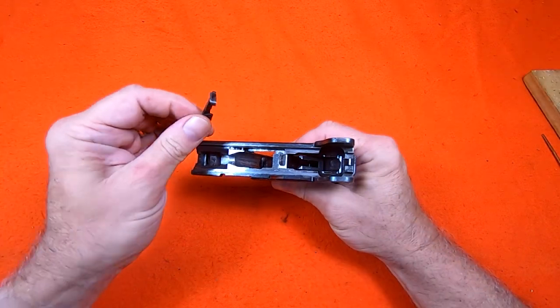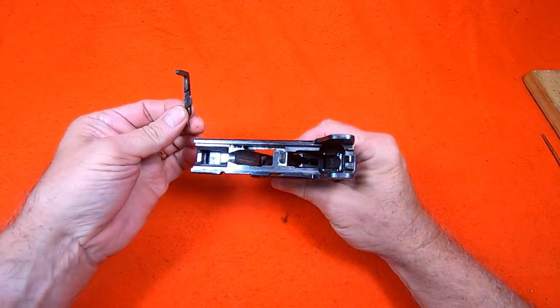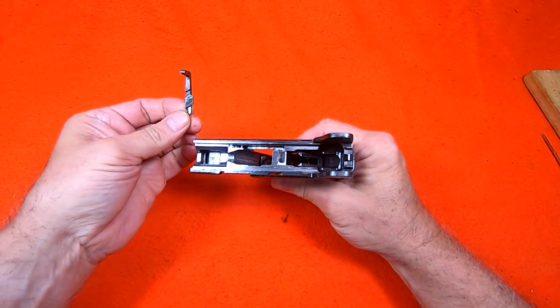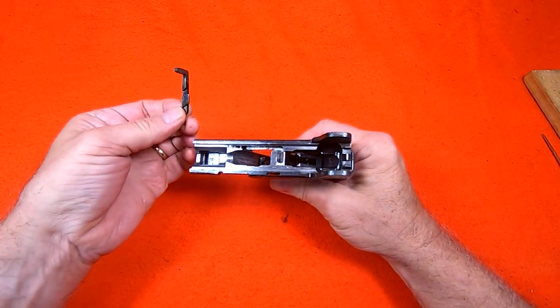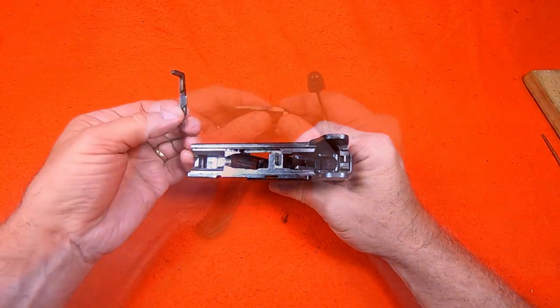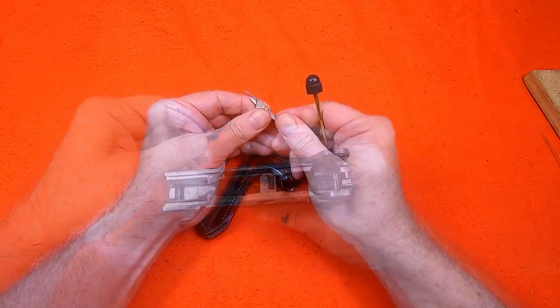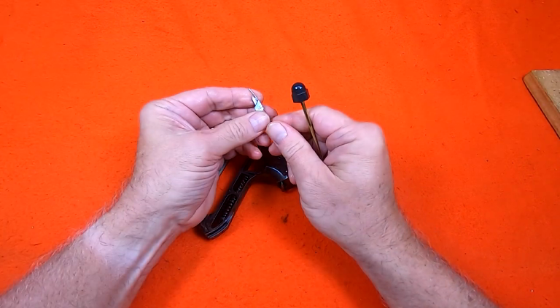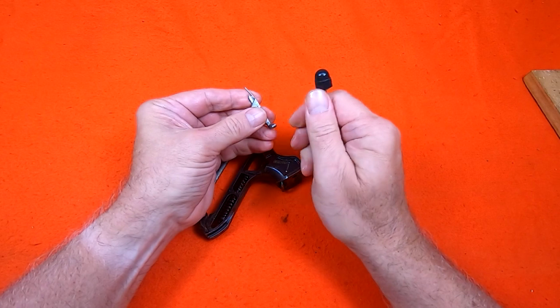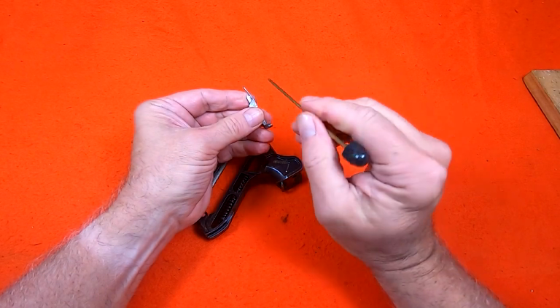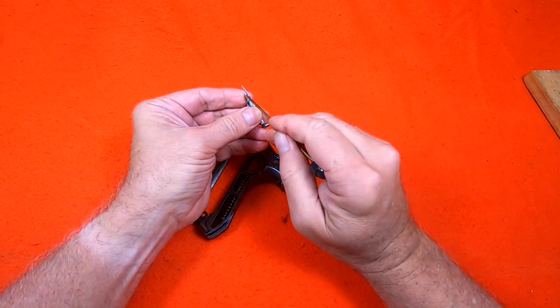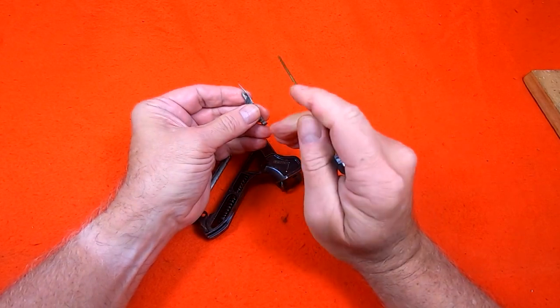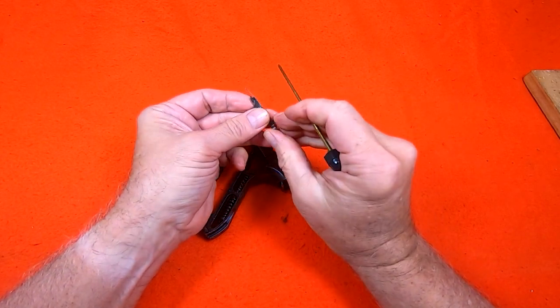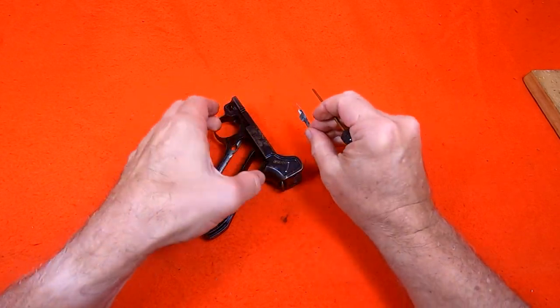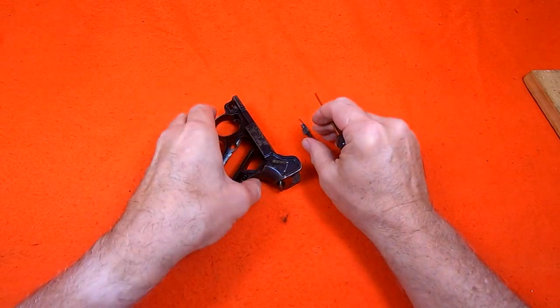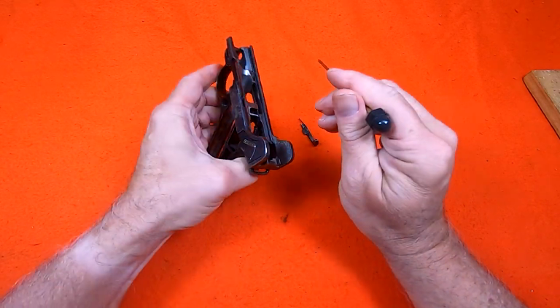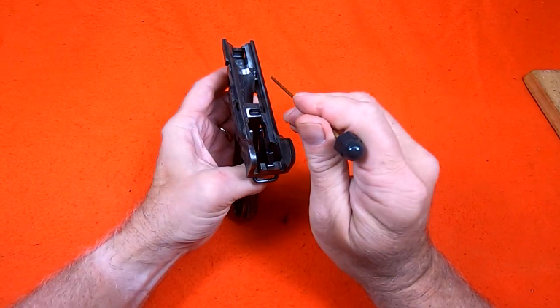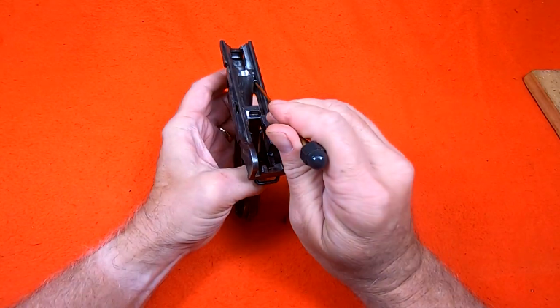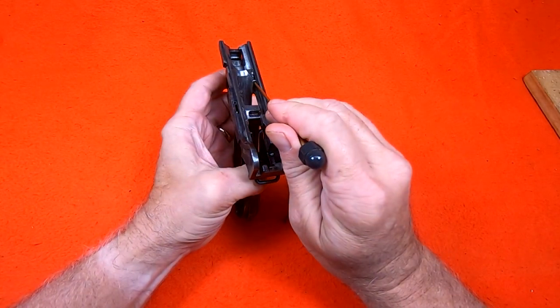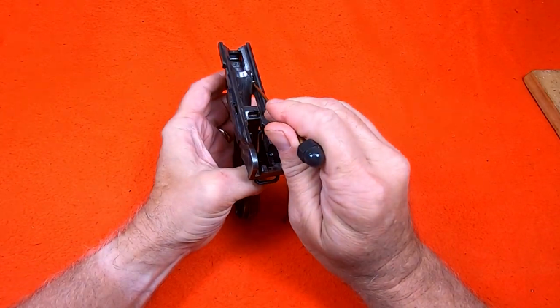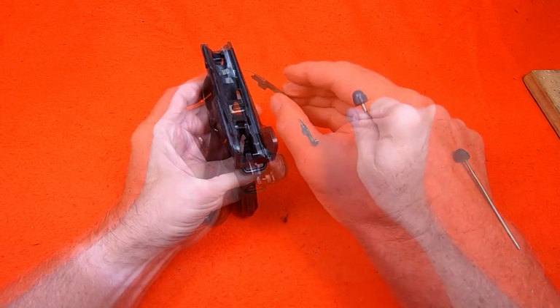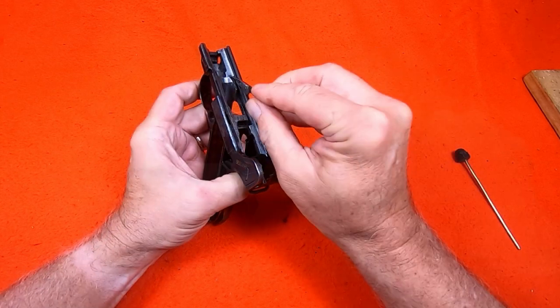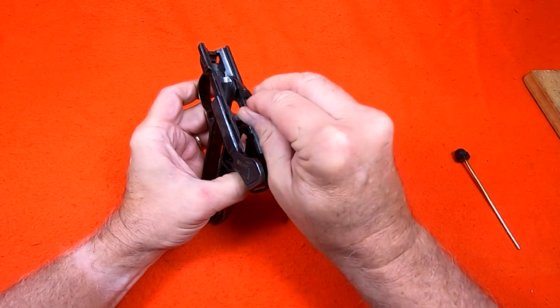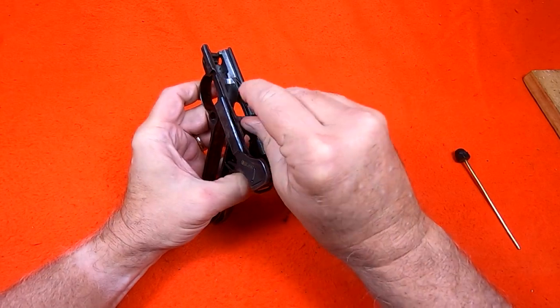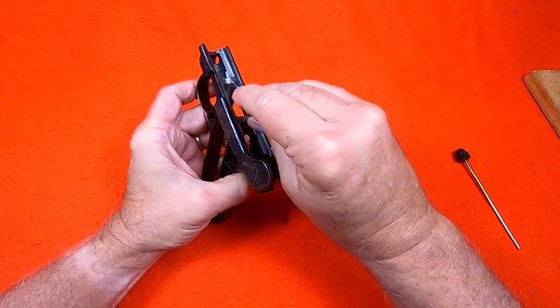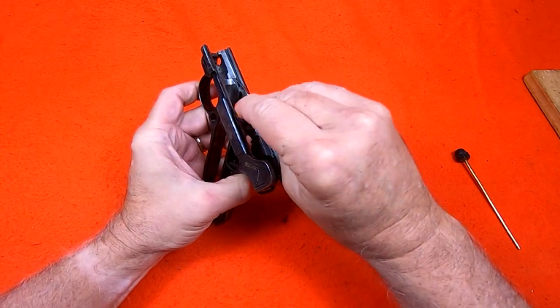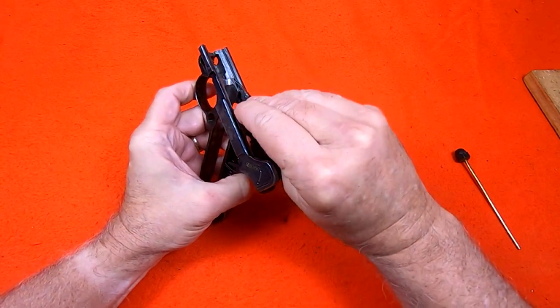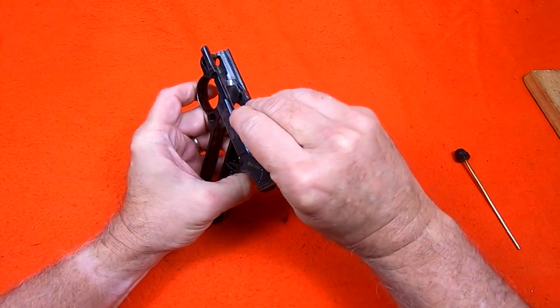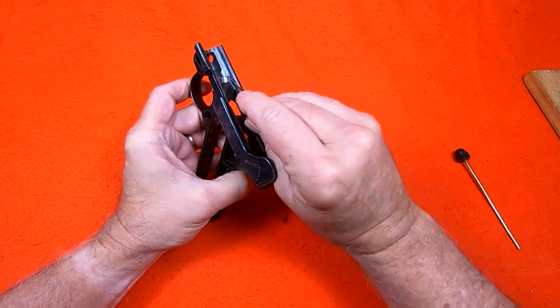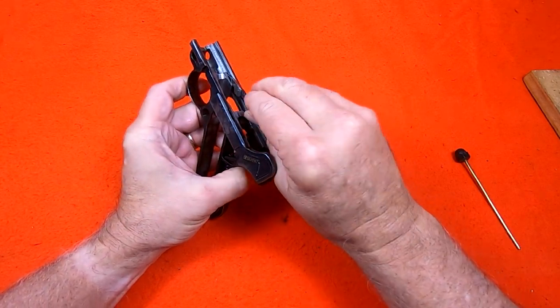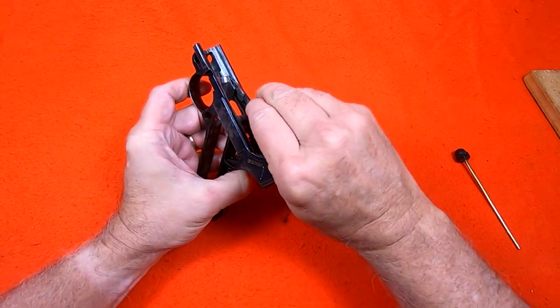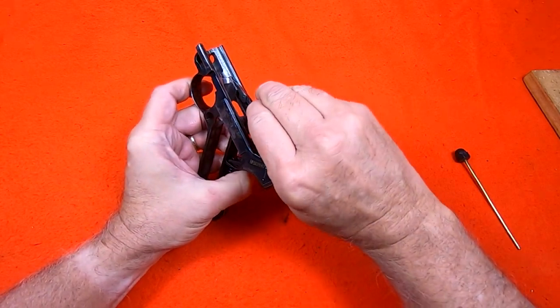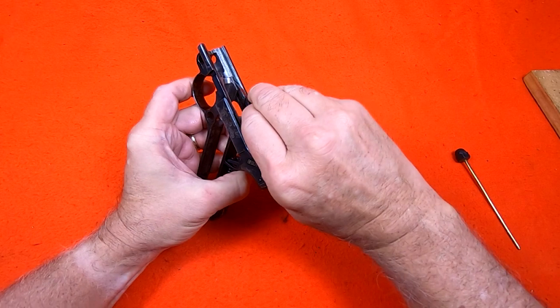The hold back lever has a leaf spring that I have to be careful not to overbend during installation. There is a hinge pin in the frame that engages a notch in the lever. Keeping the hold back lever close to the frame, I just slide it into its slot.